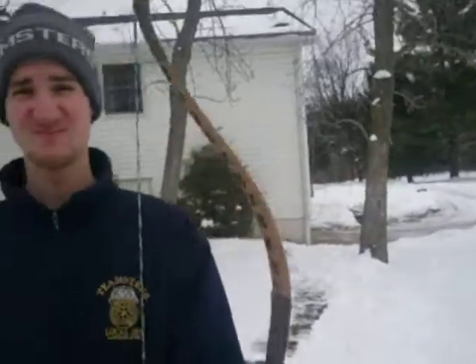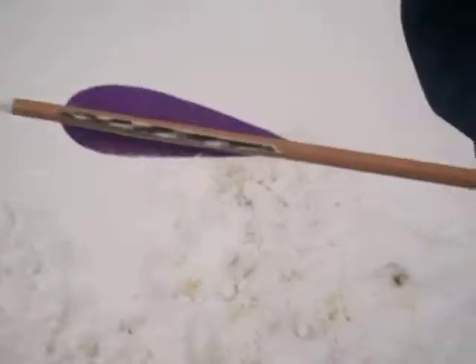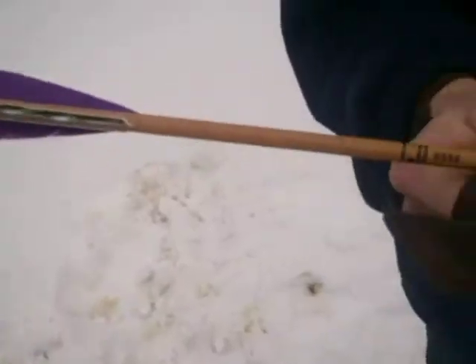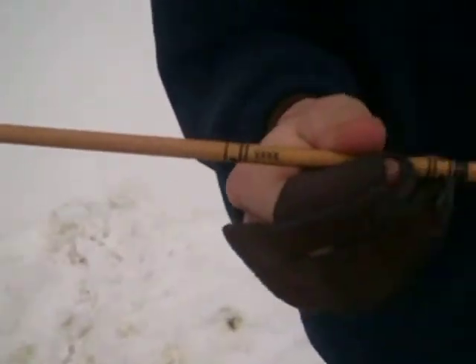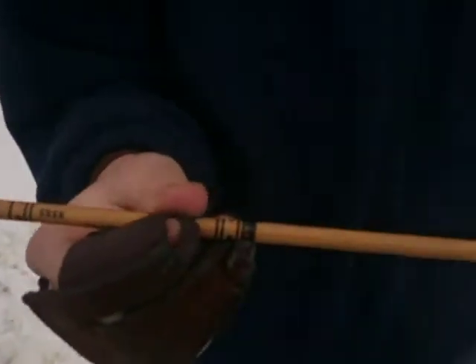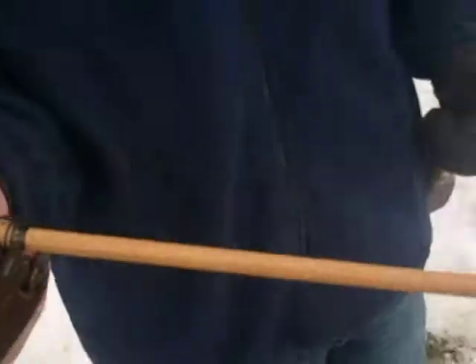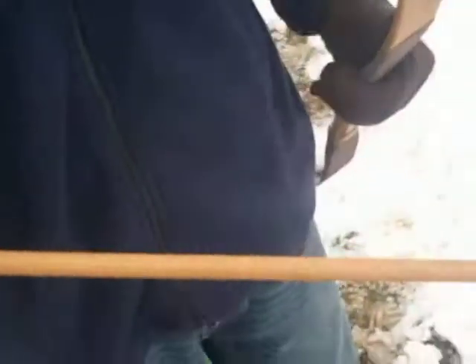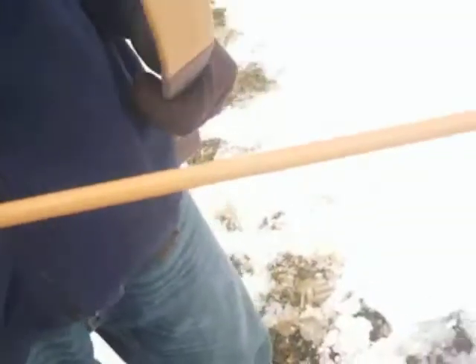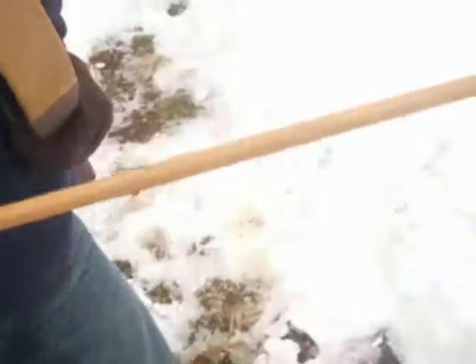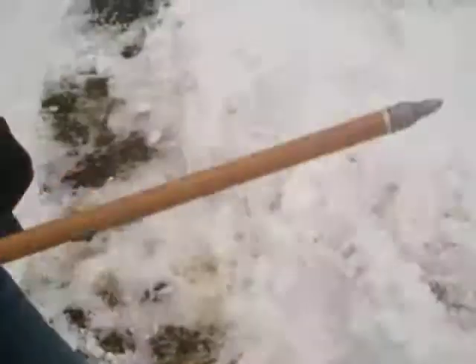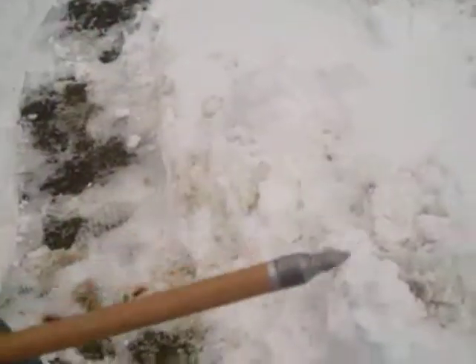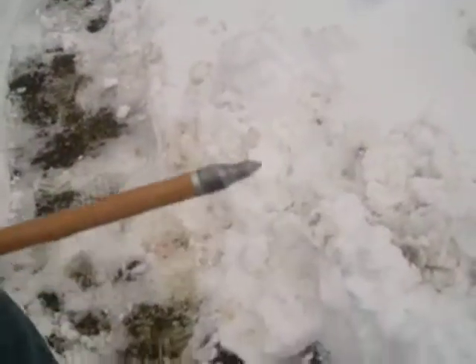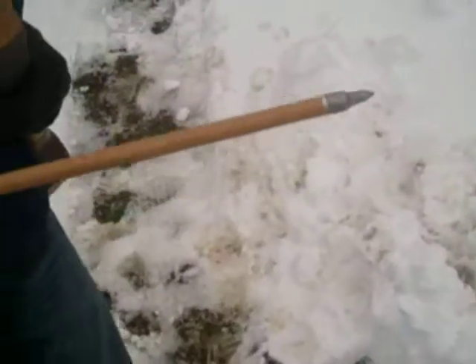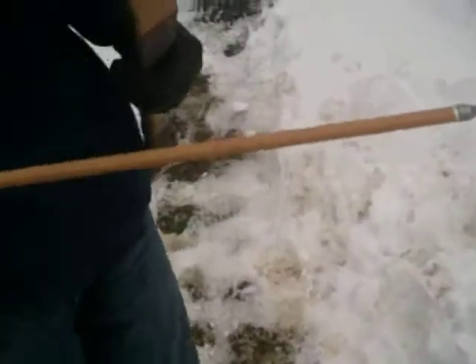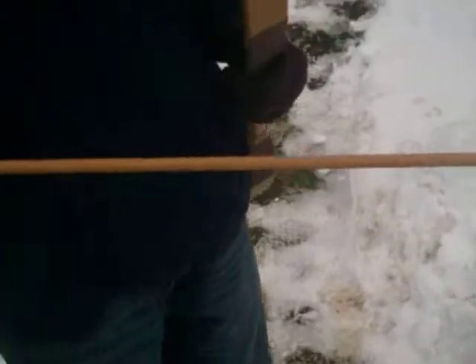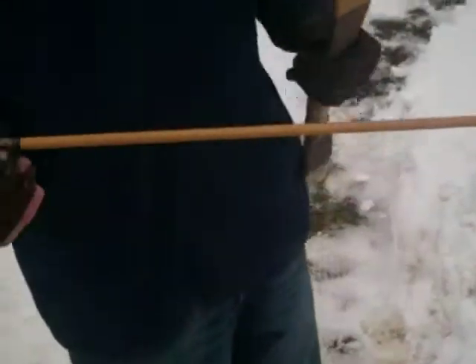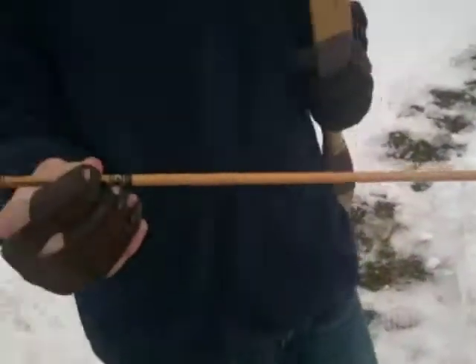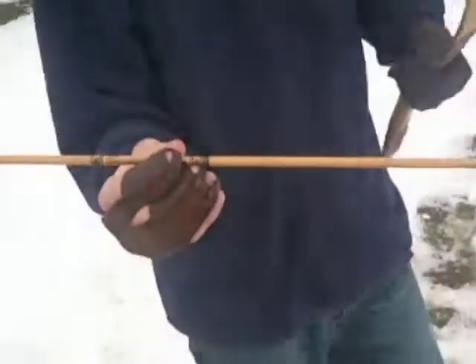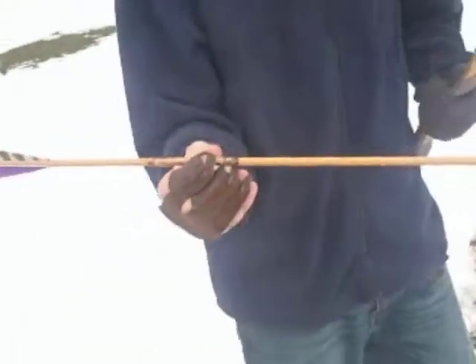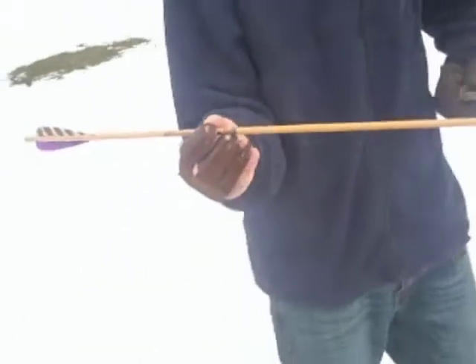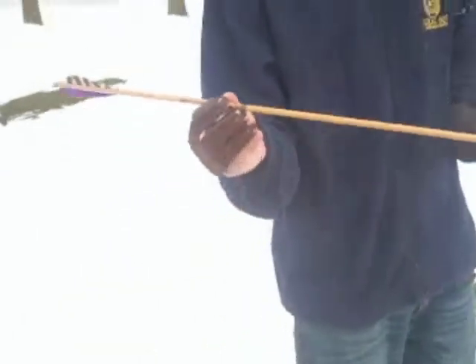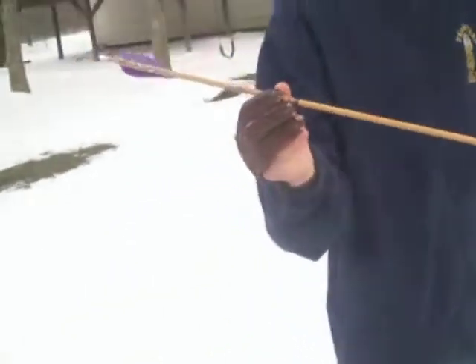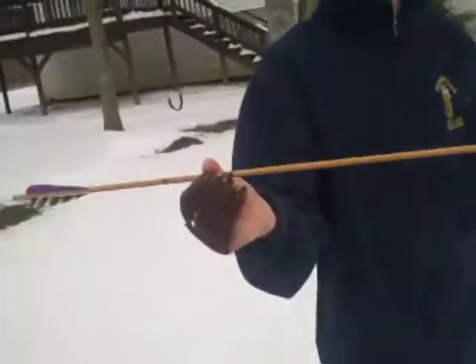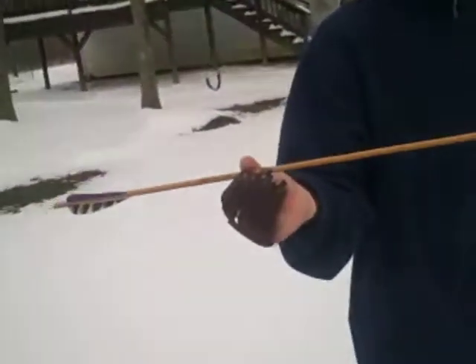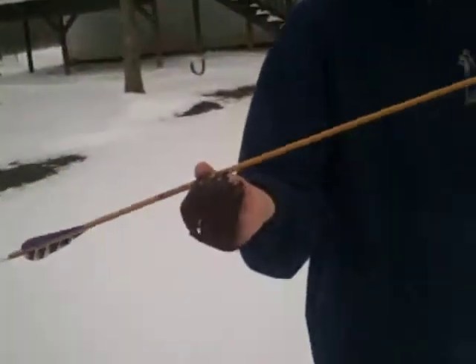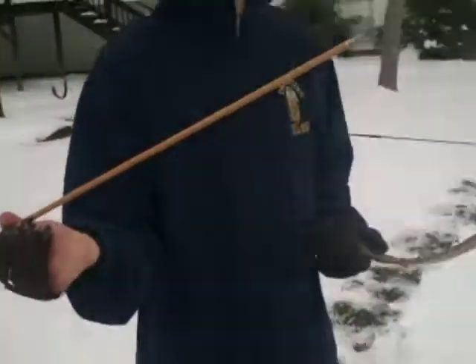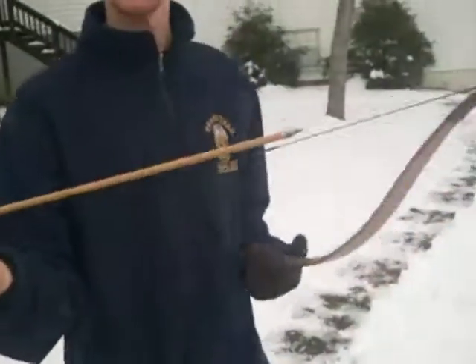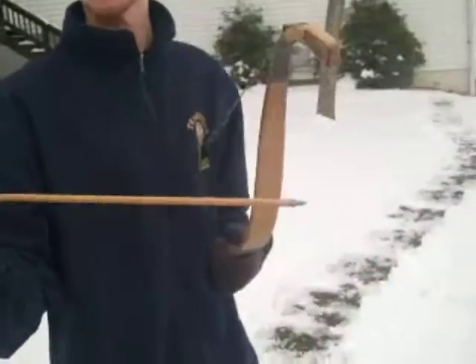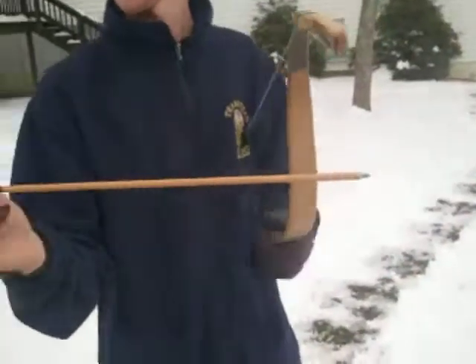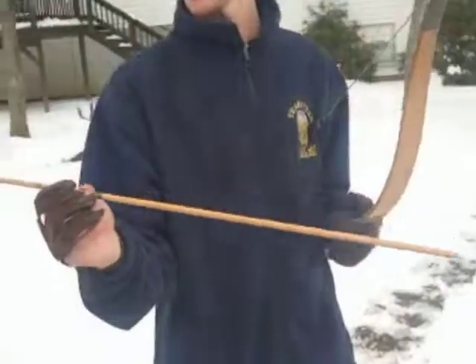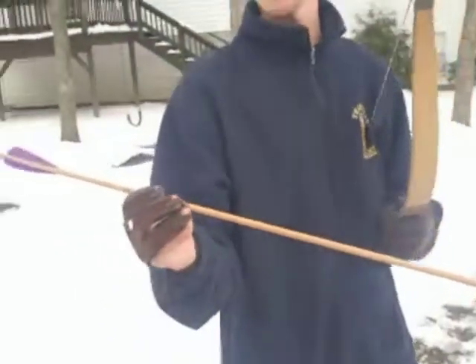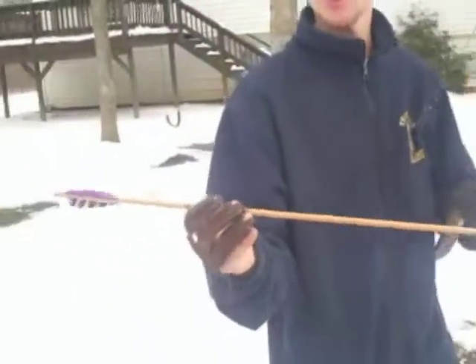With arrows, we're using our Gold Tip Traditional 35/55s, 29 inches long, with 100 grain field tips.